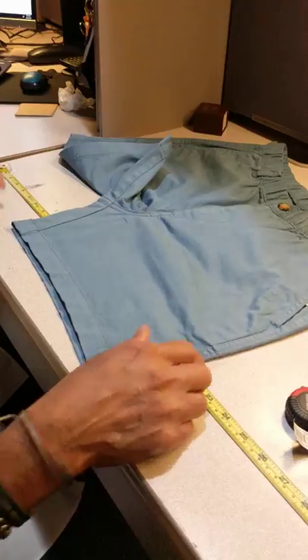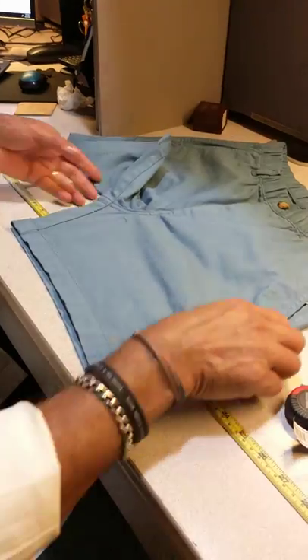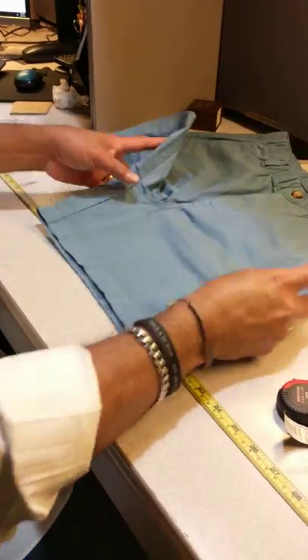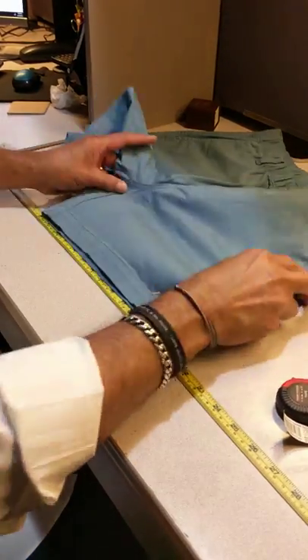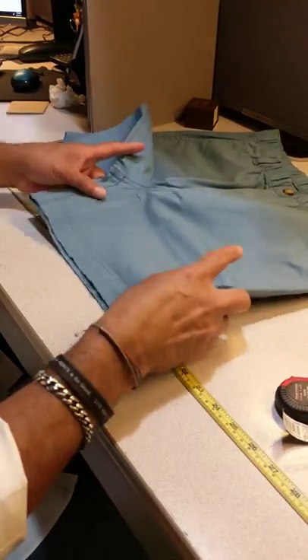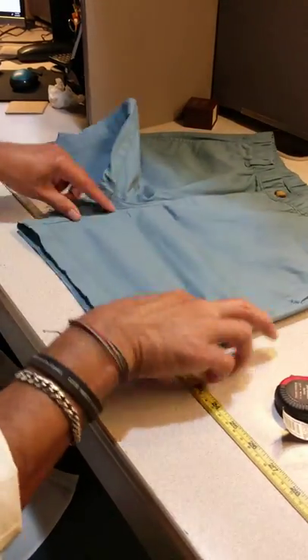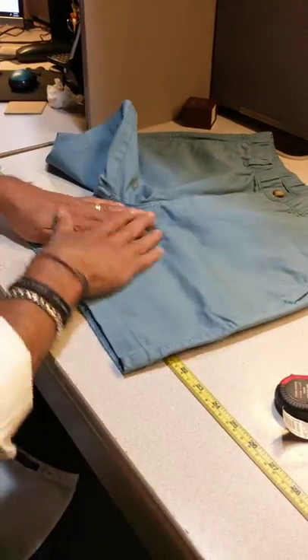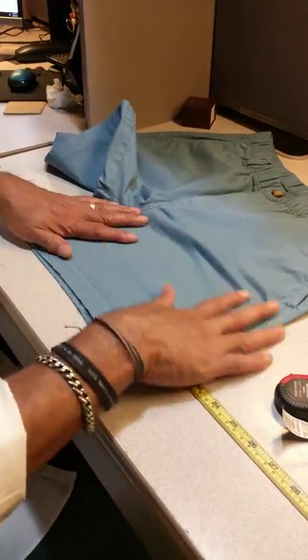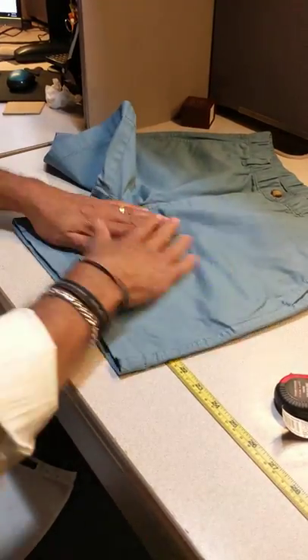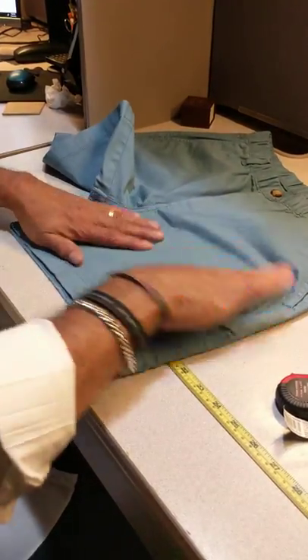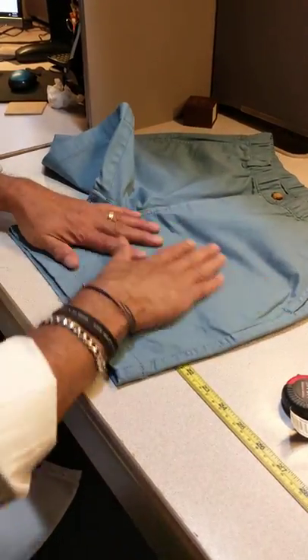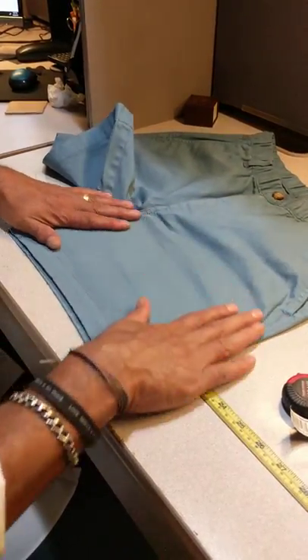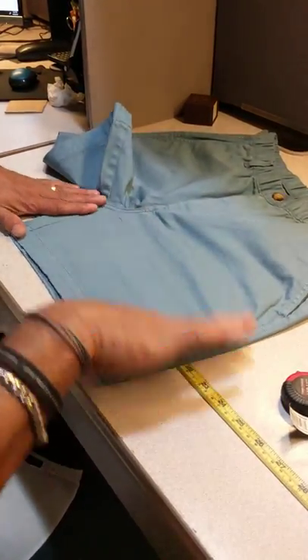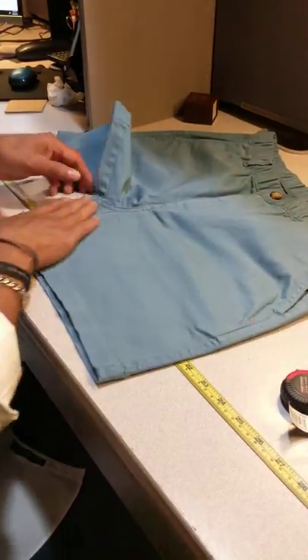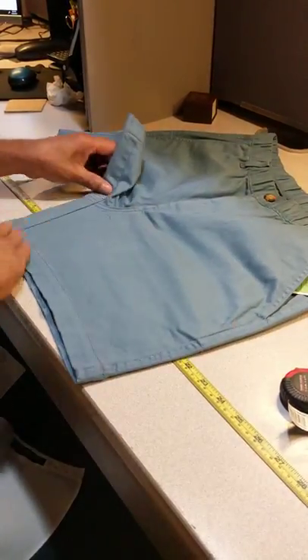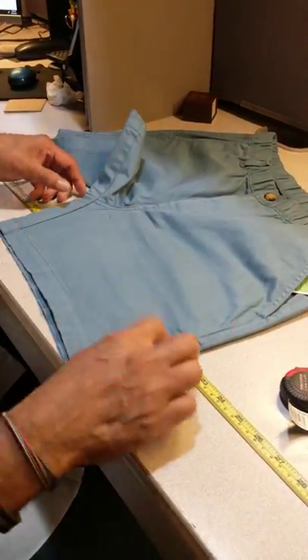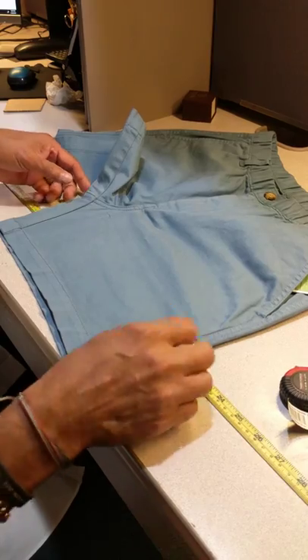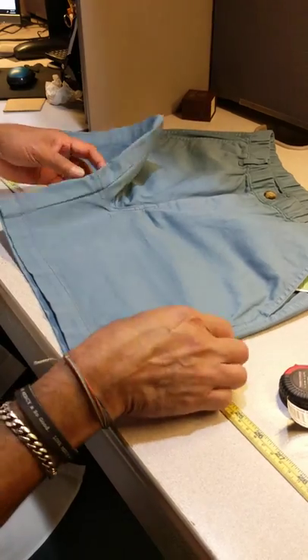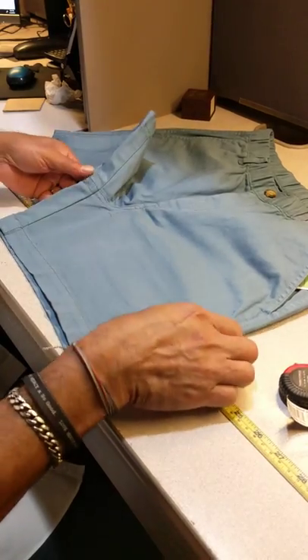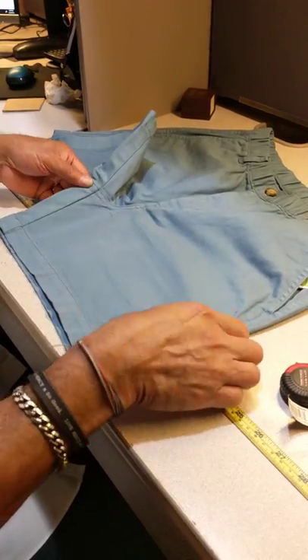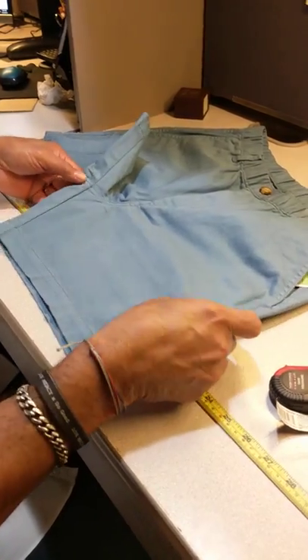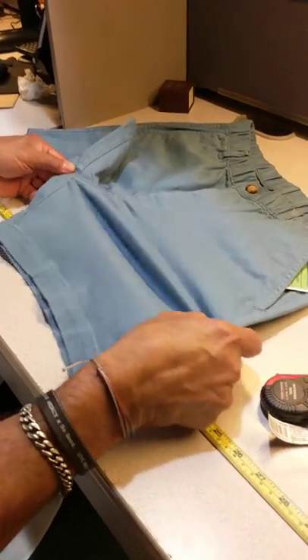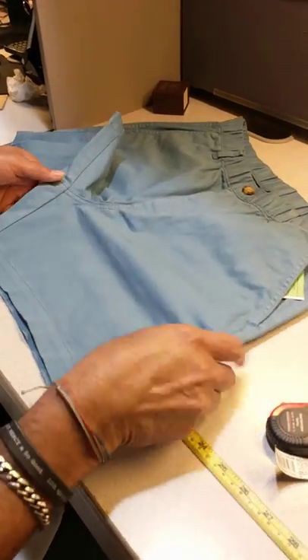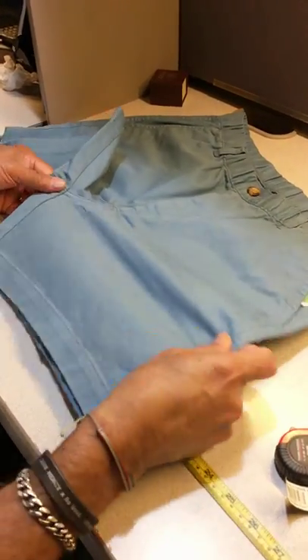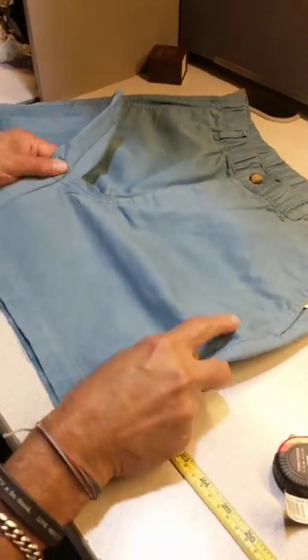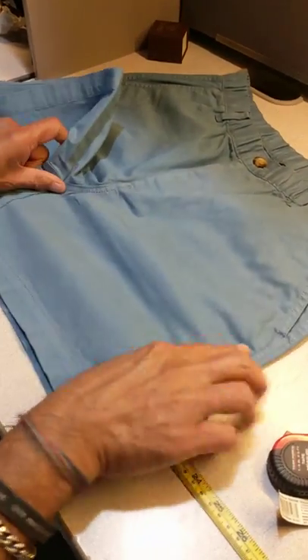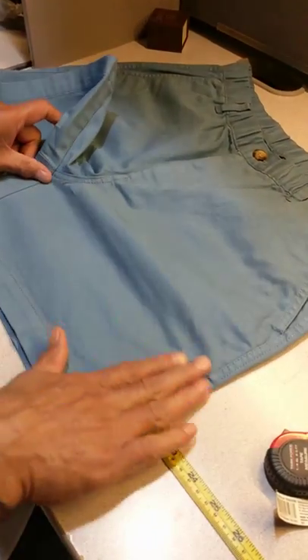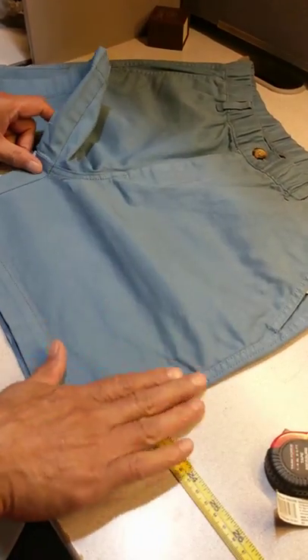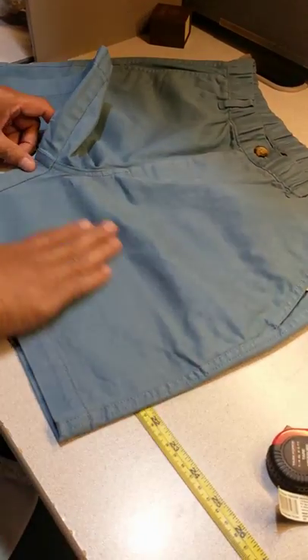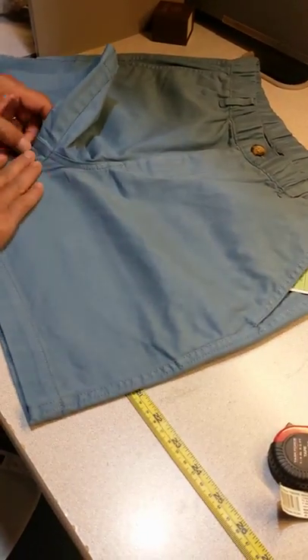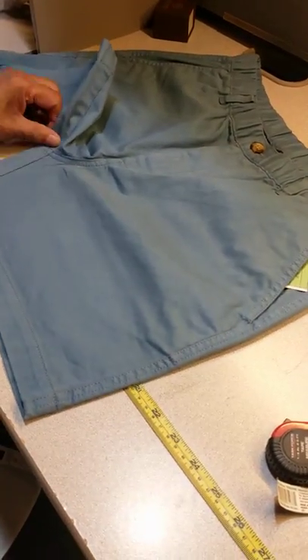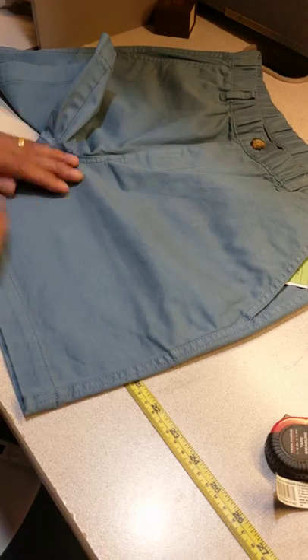This is a thigh measurement for flat garments. Make sure that the side seam is all the way to the end and lay flat.